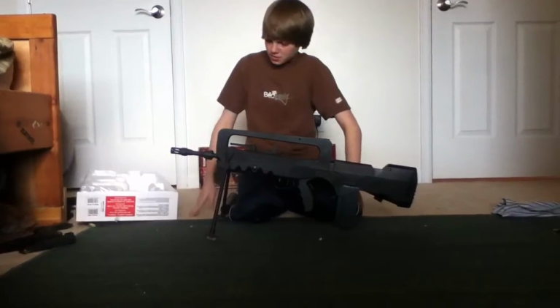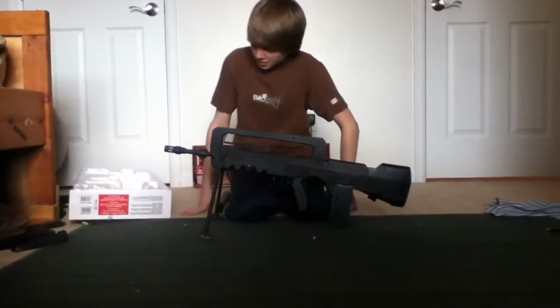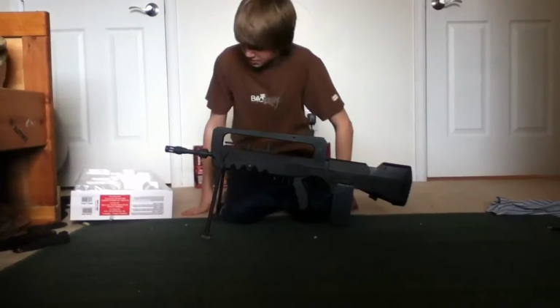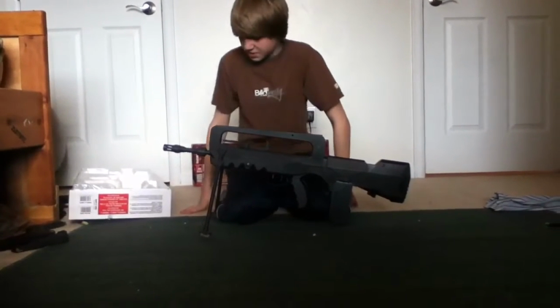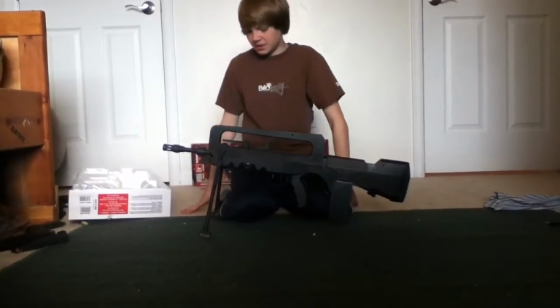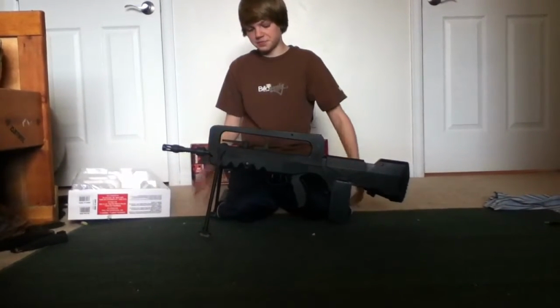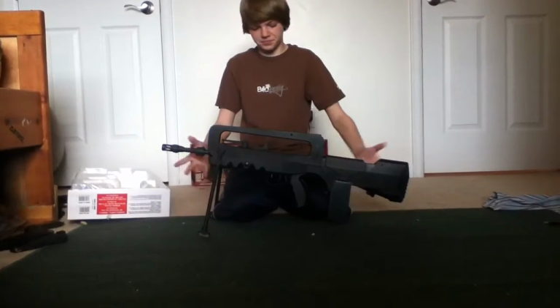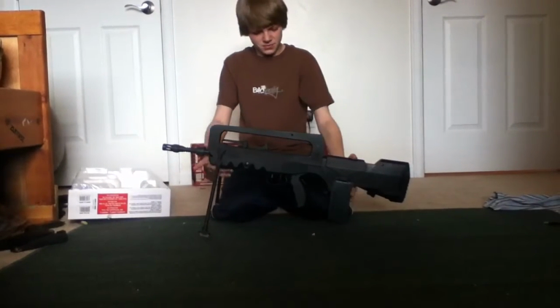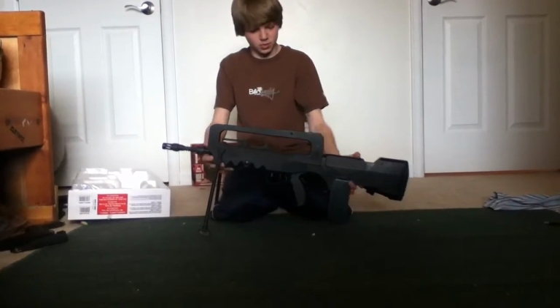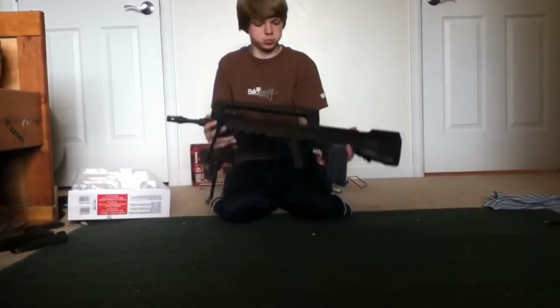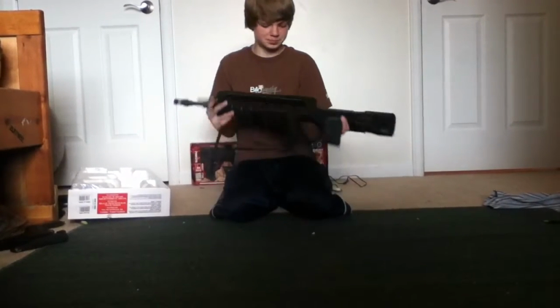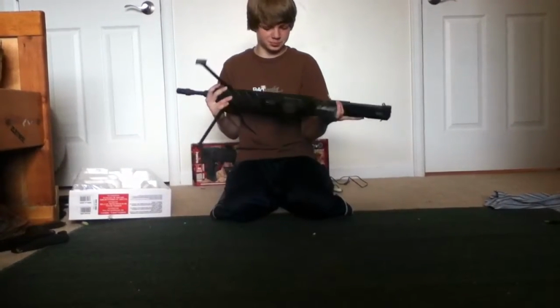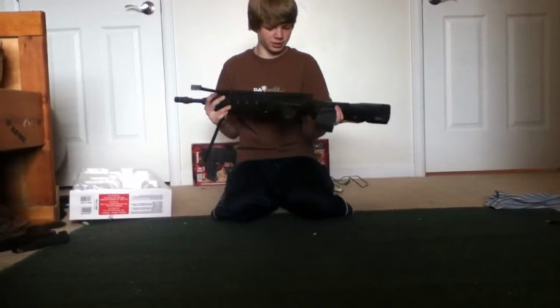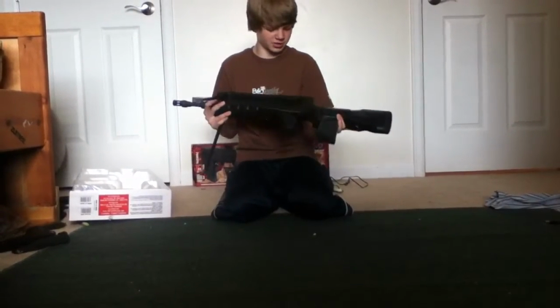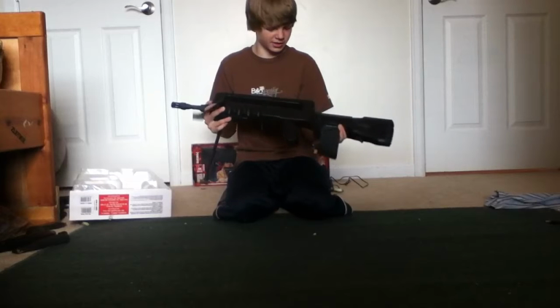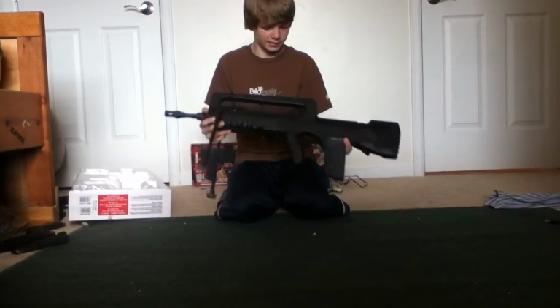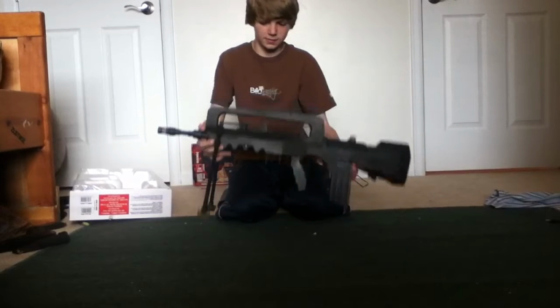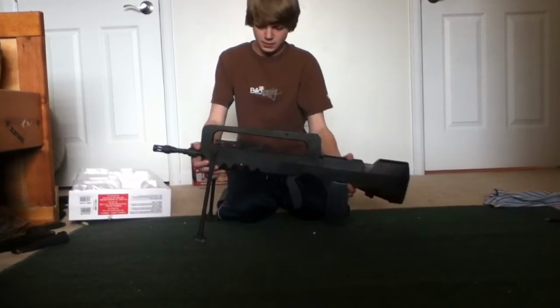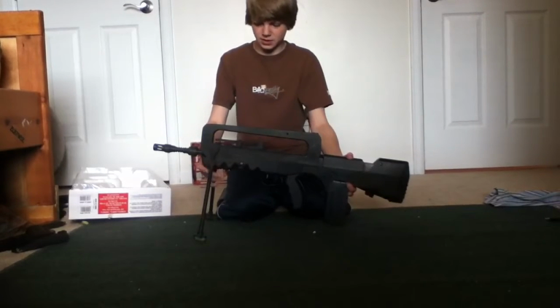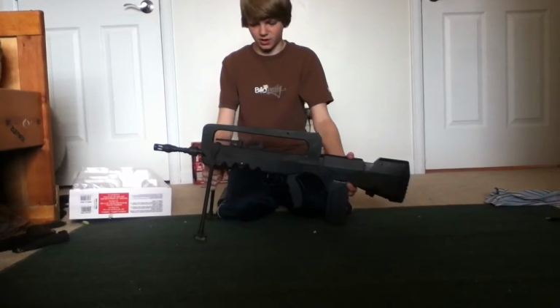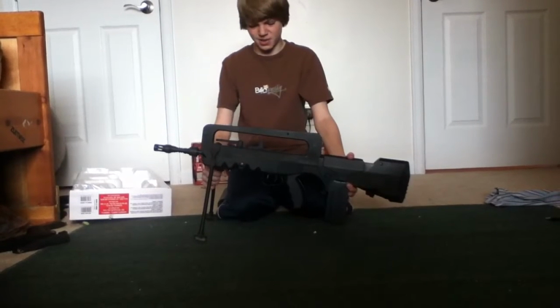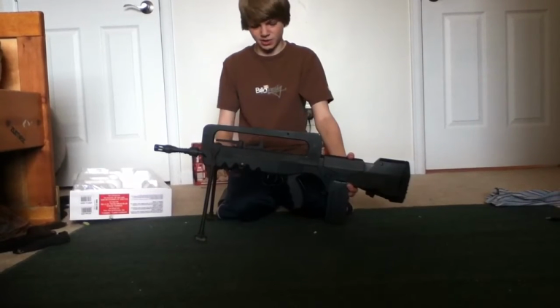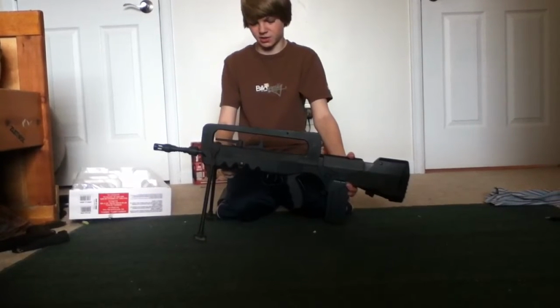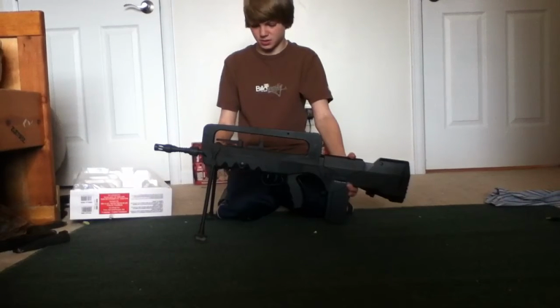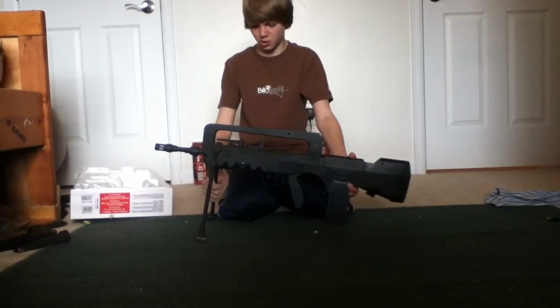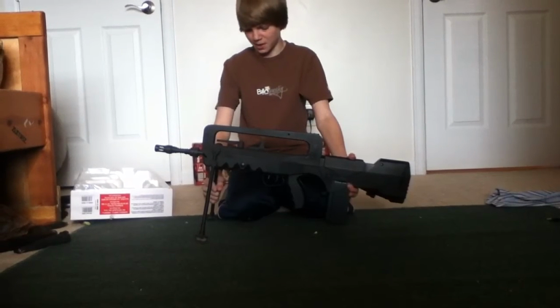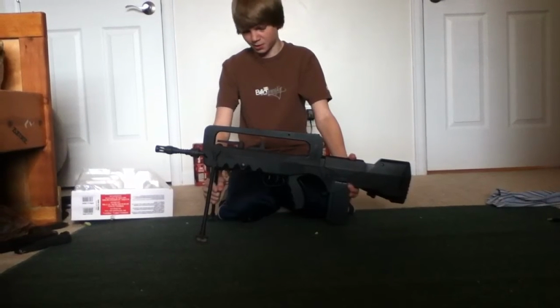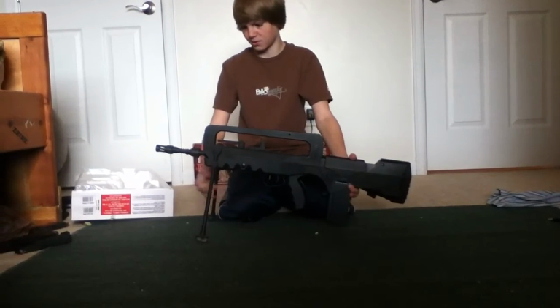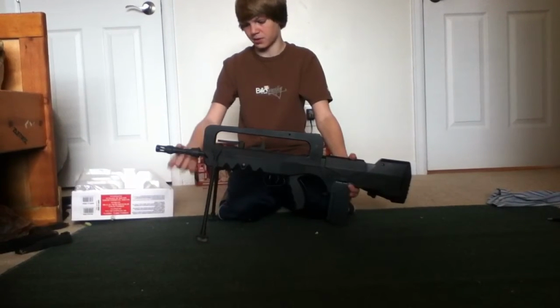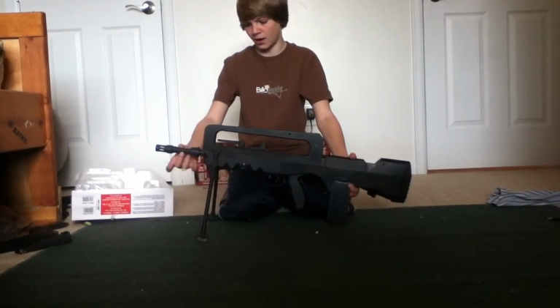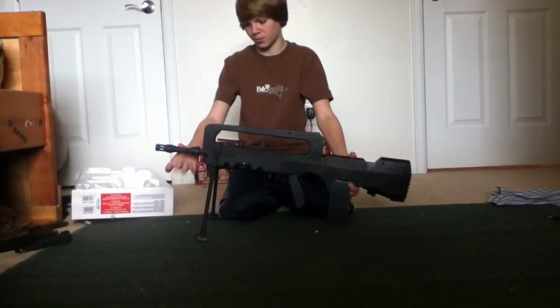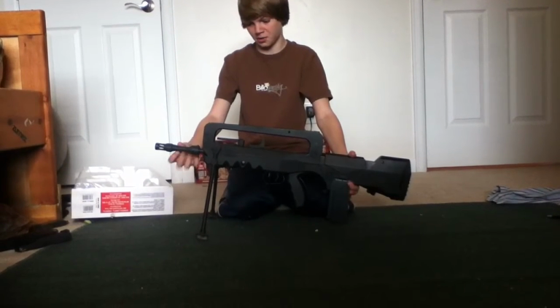As you can see, it's a pretty sturdy gun. It's got metal gears, metal bipod, and a metal outer barrel.